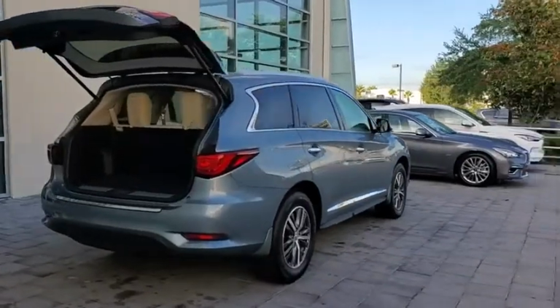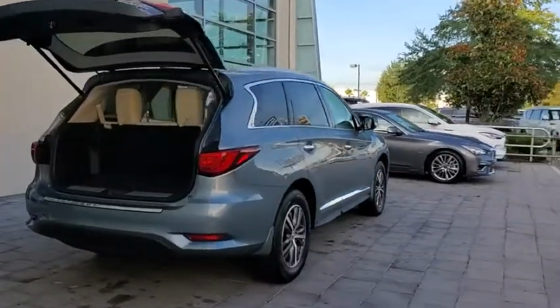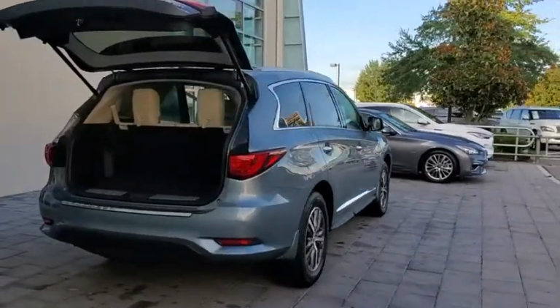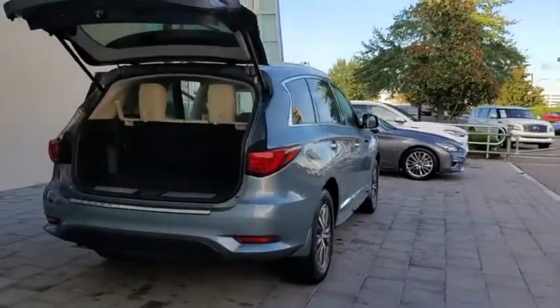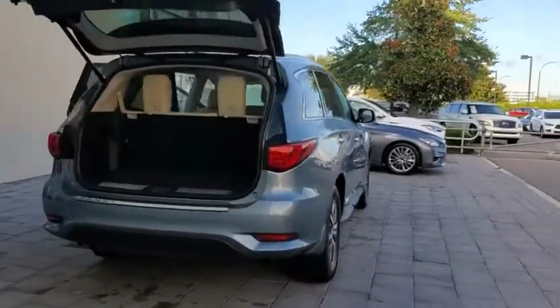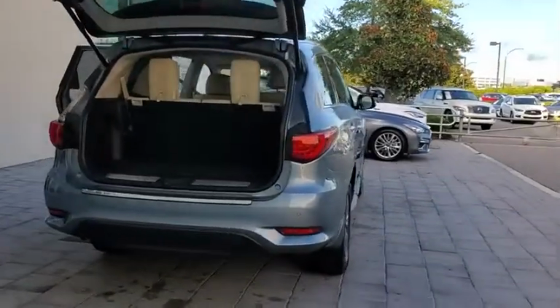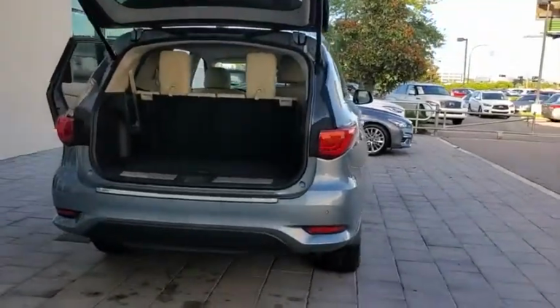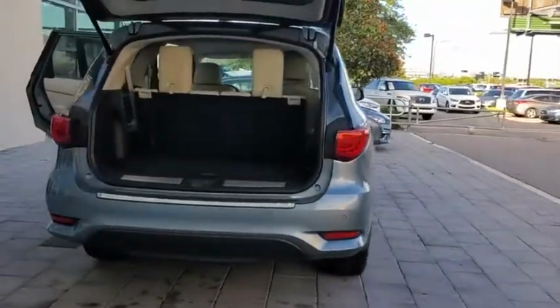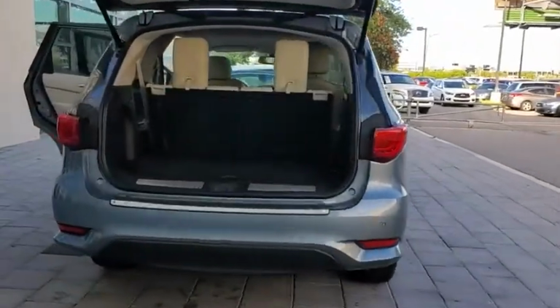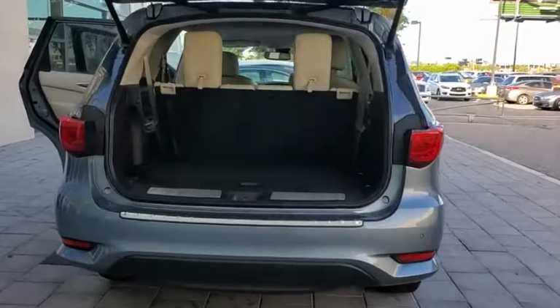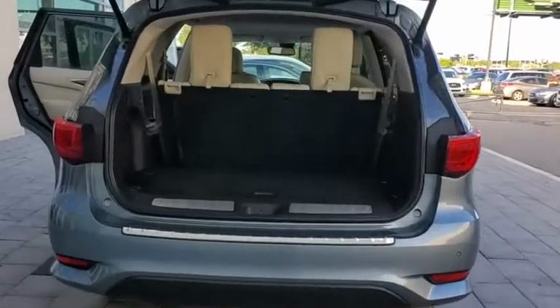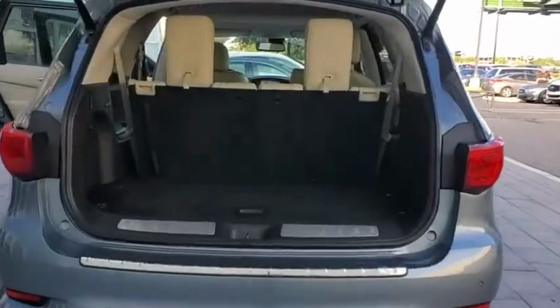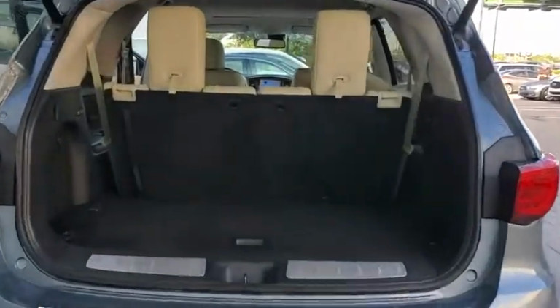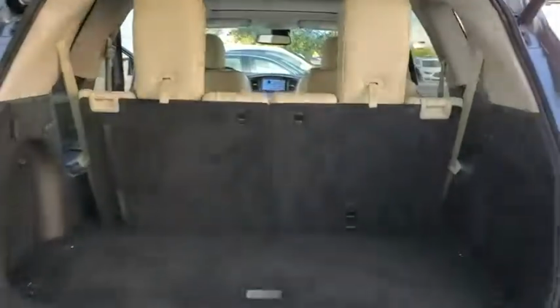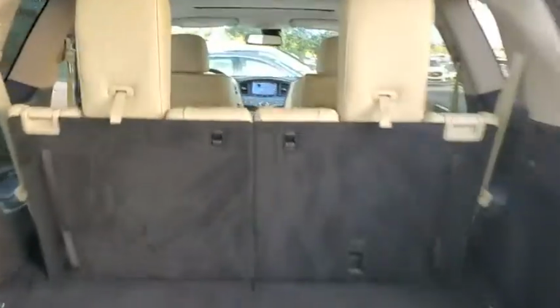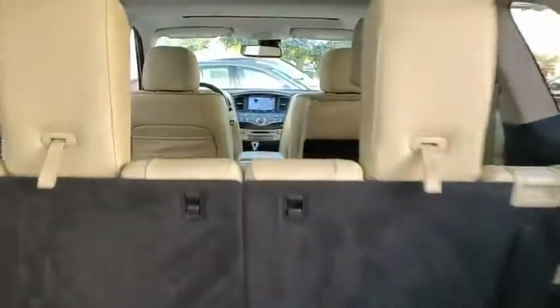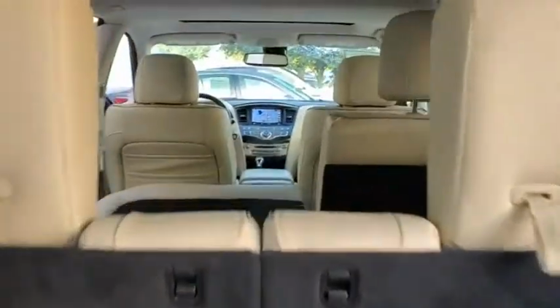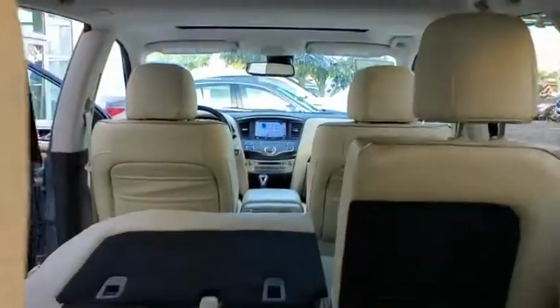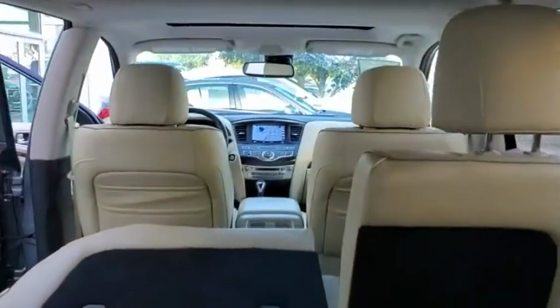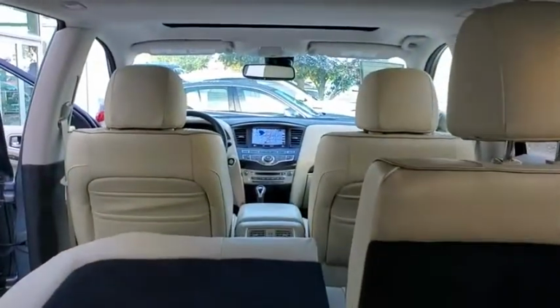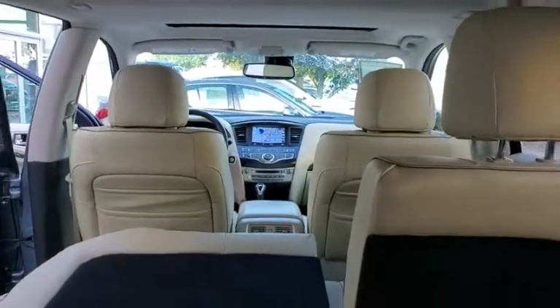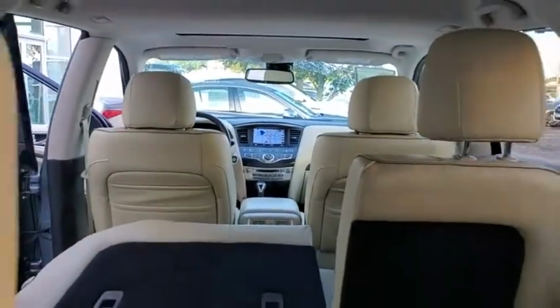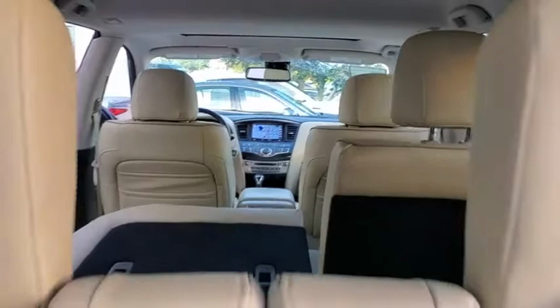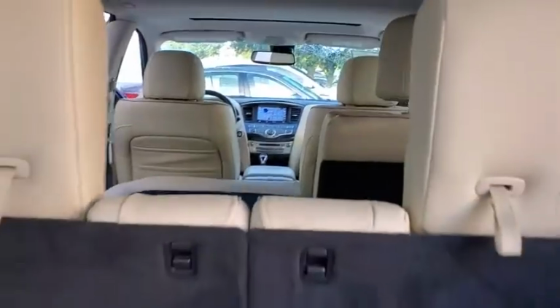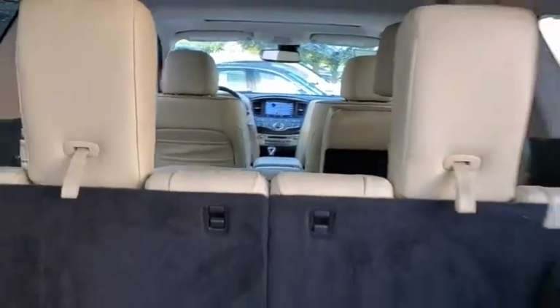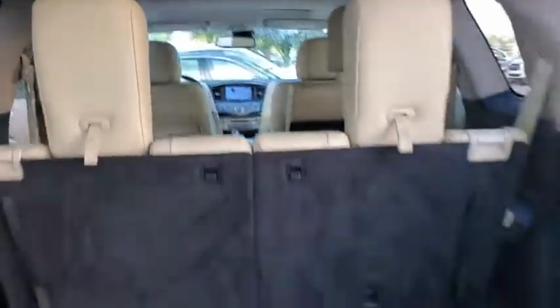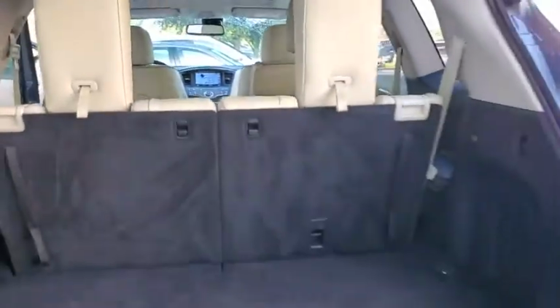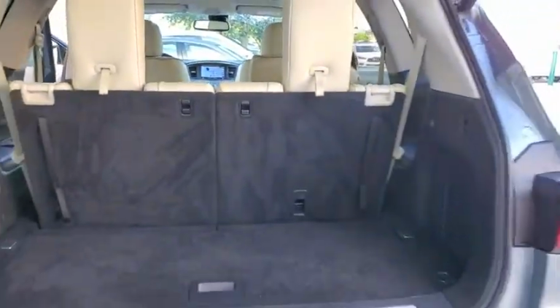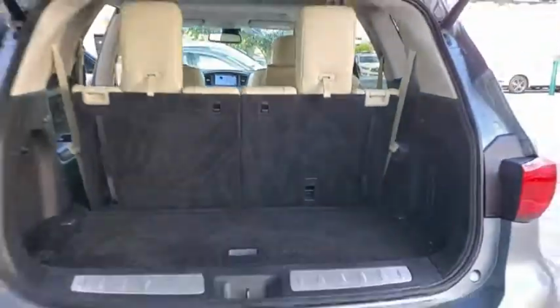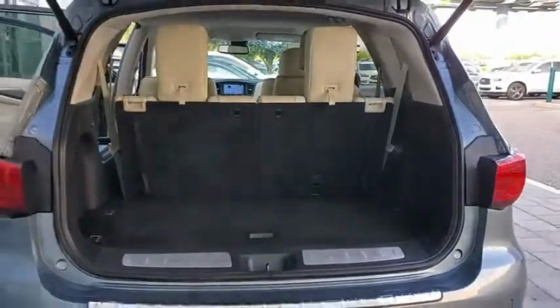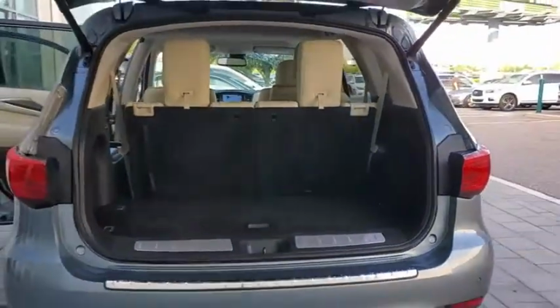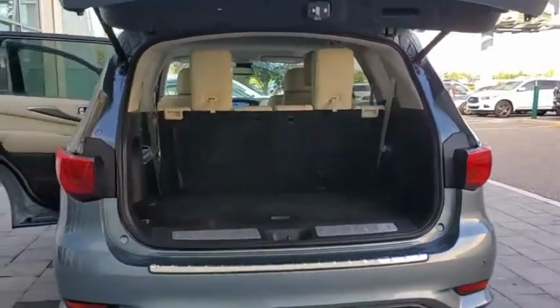In addition, the QX60 offers extremely high levels of safety, all with a sleek new design. This vehicle has less than 25,000 miles. Here are some of this vehicle's great options.